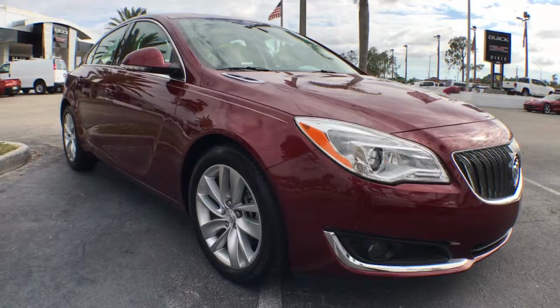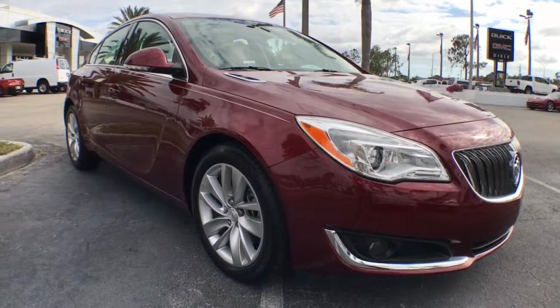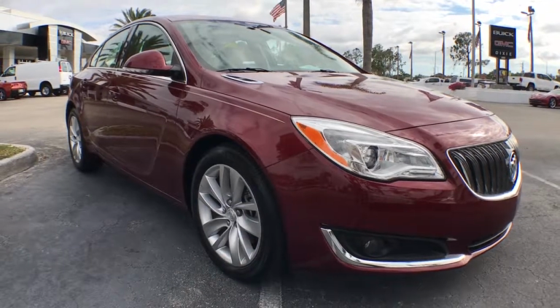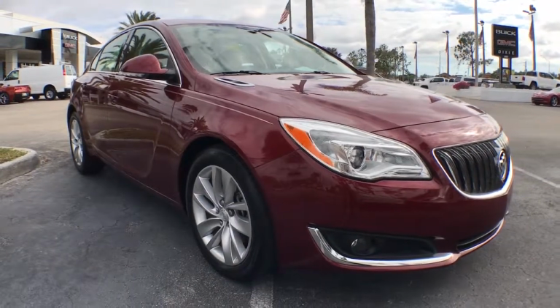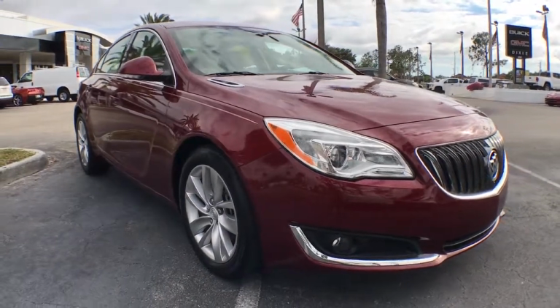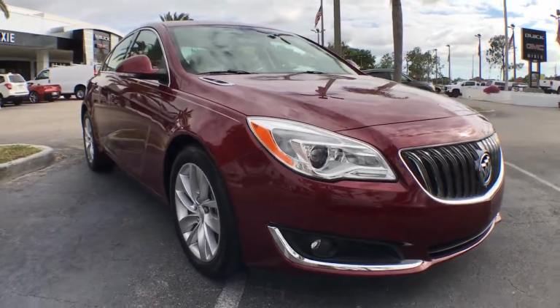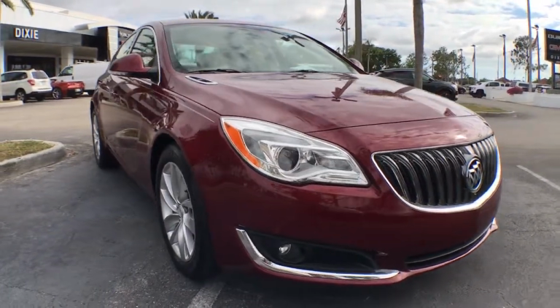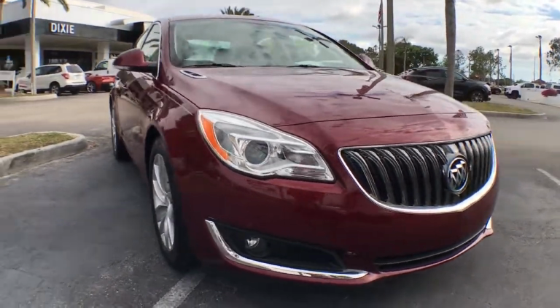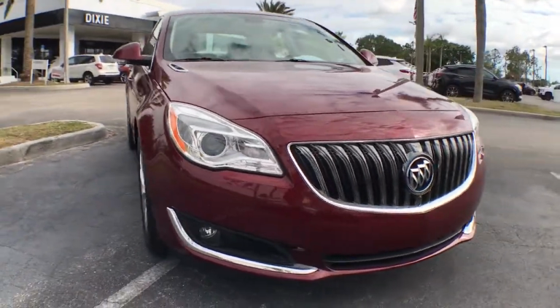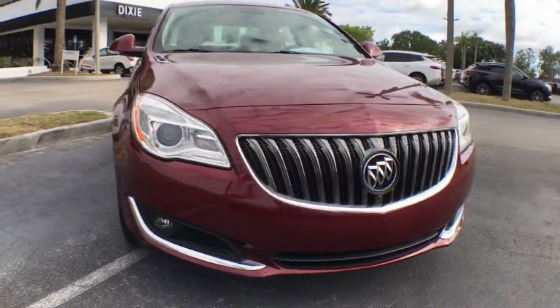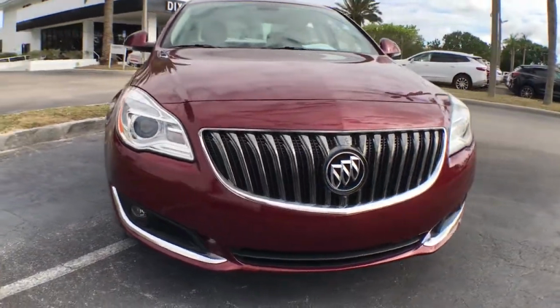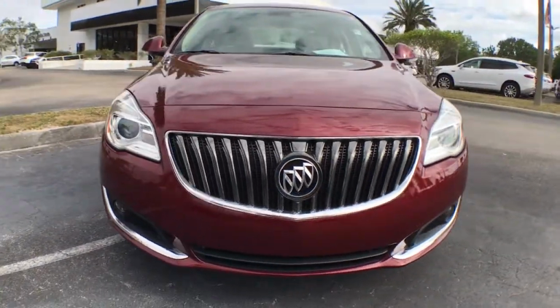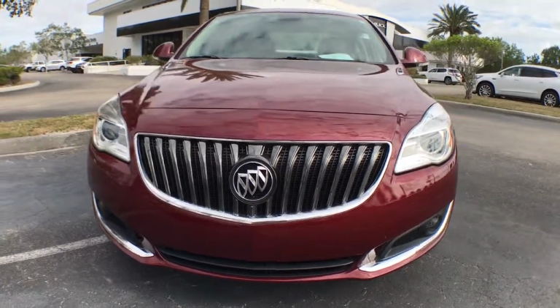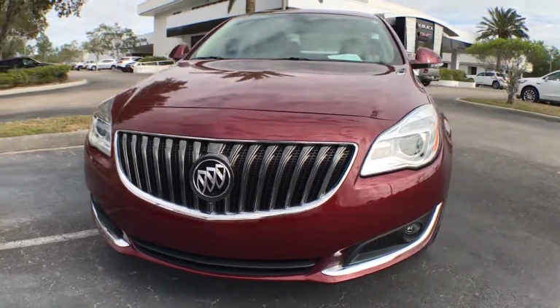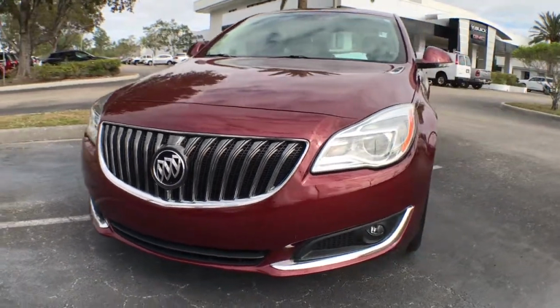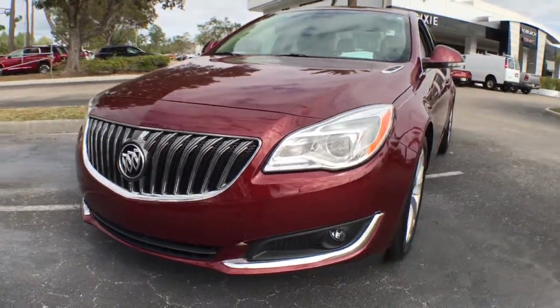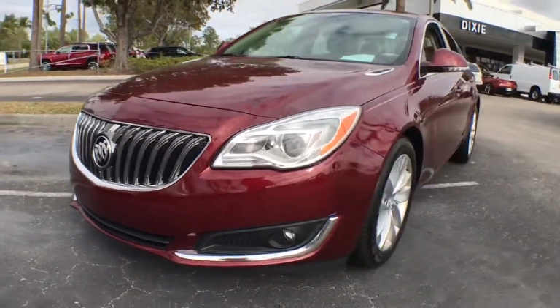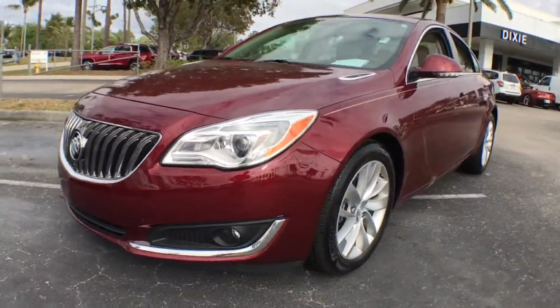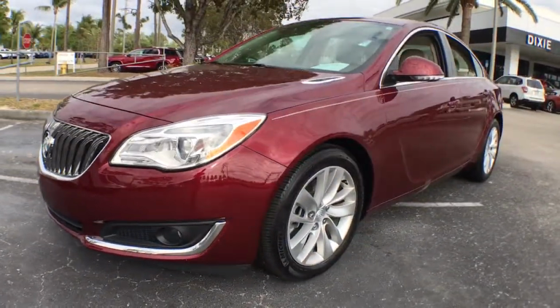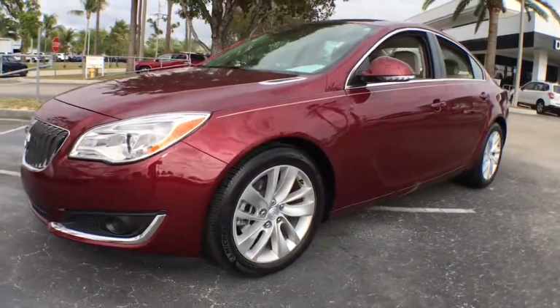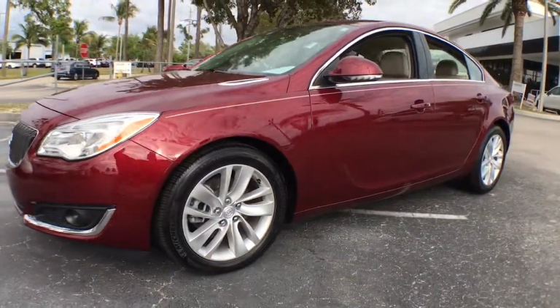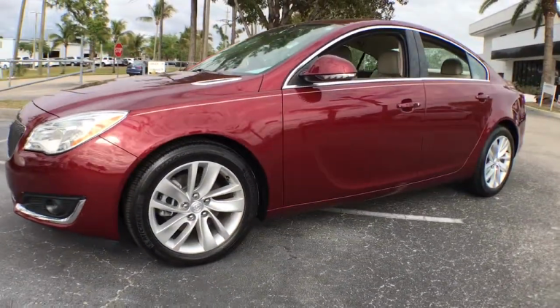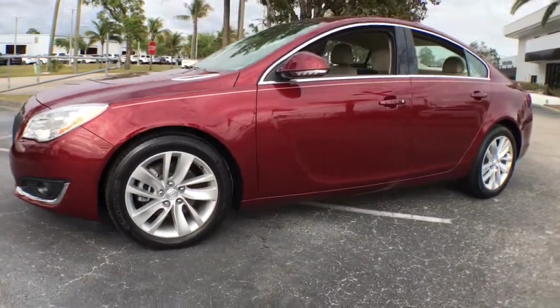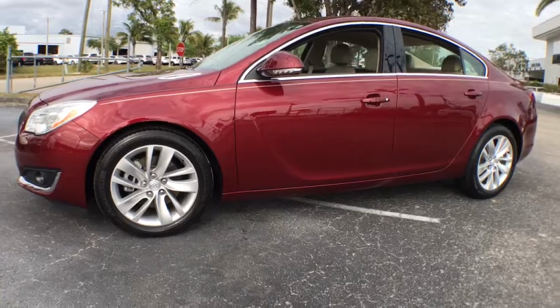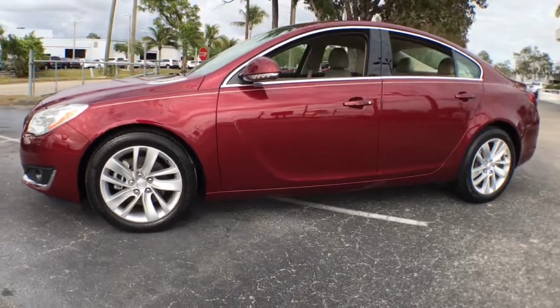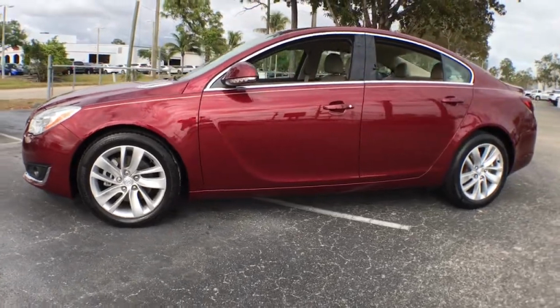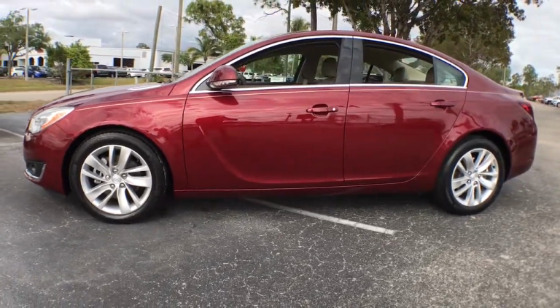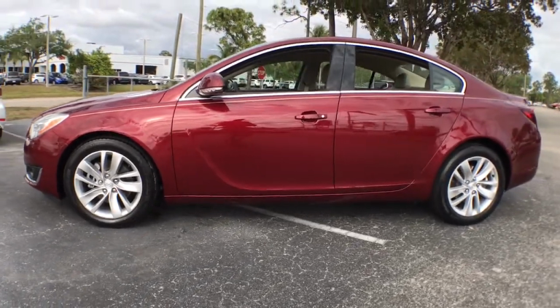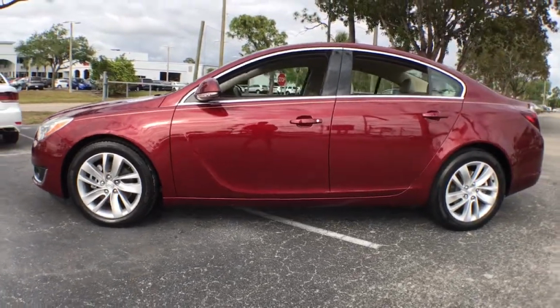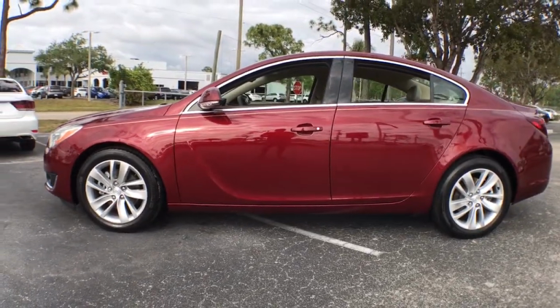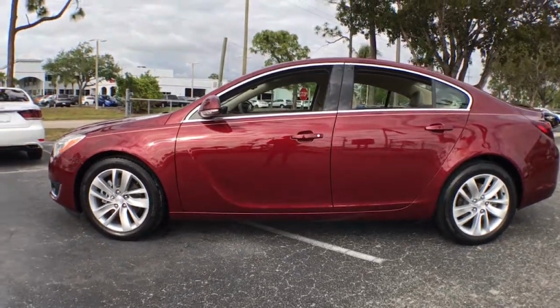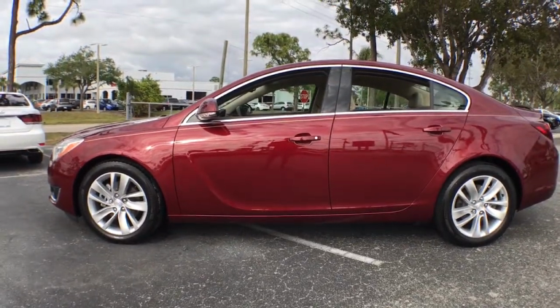Can you see yourself in the 2016 Buick Regal? This vehicle still has fewer than 35,000 miles on the clock, so it won't last long. Now is the perfect time to start a fresh new chapter in your traveling life.